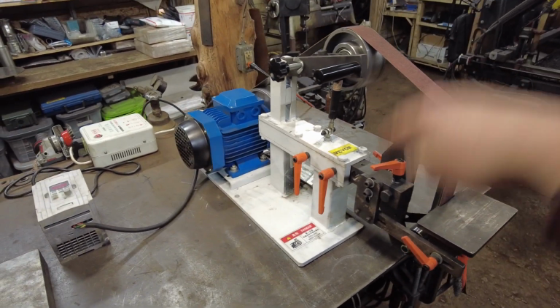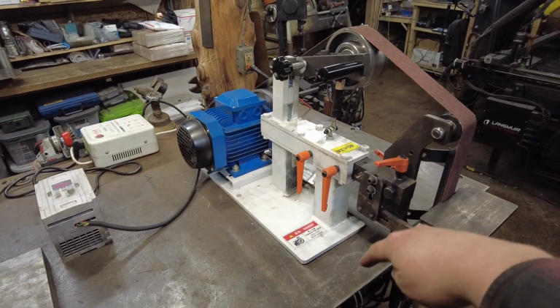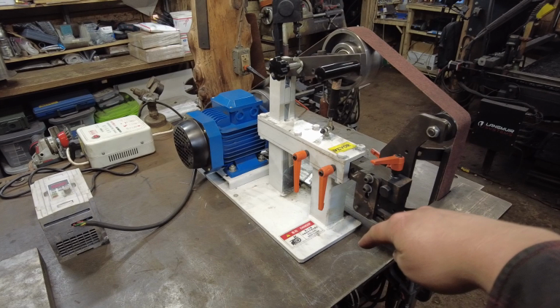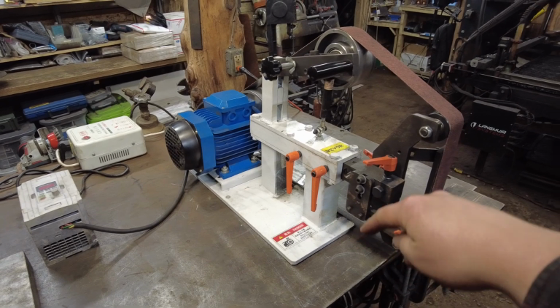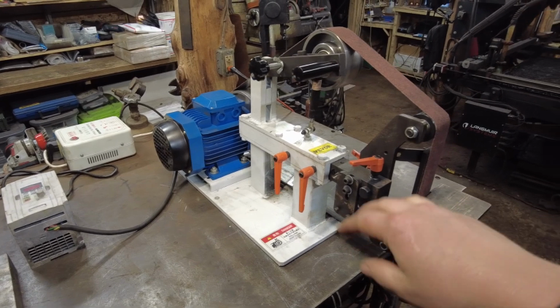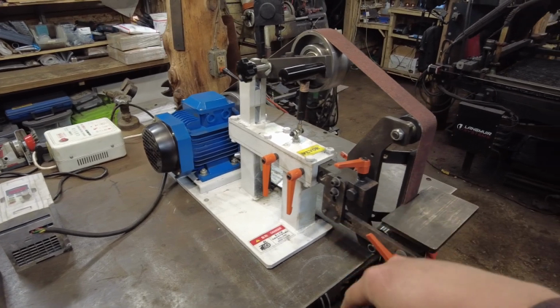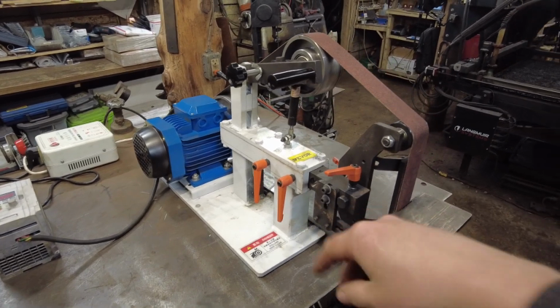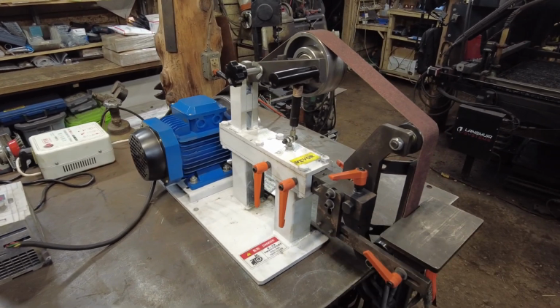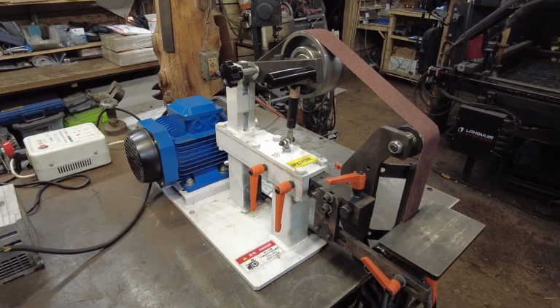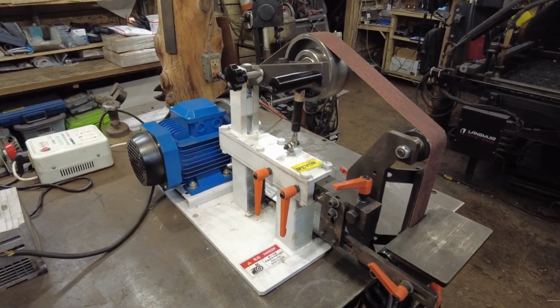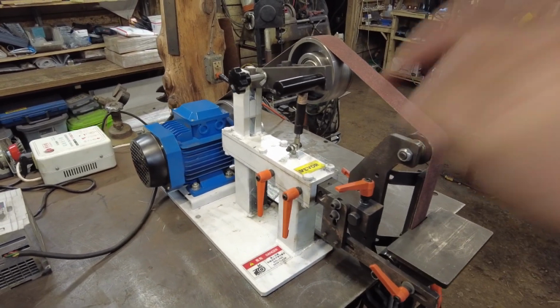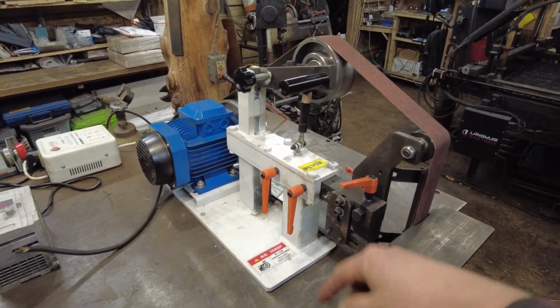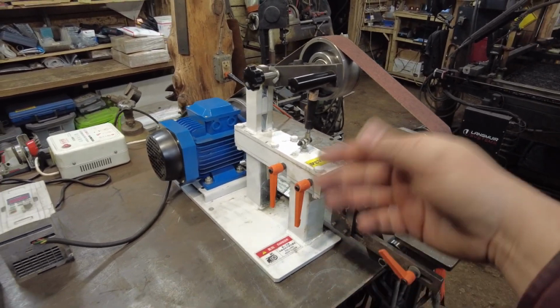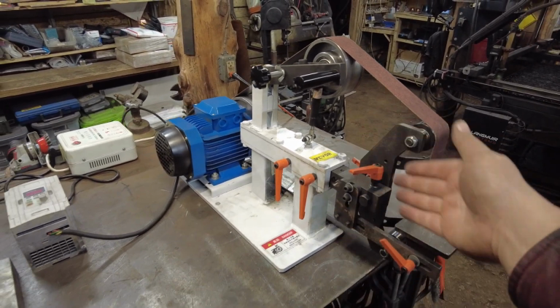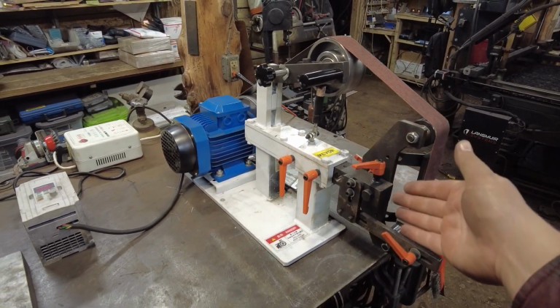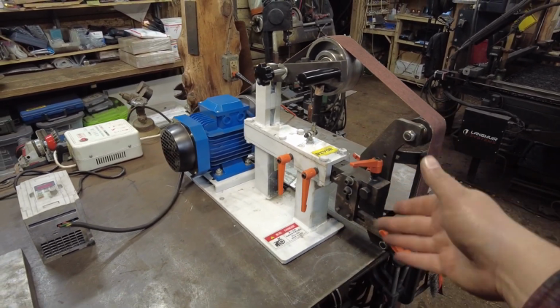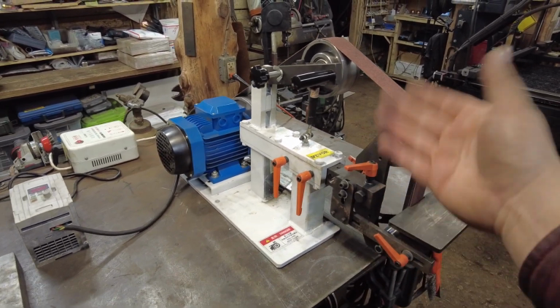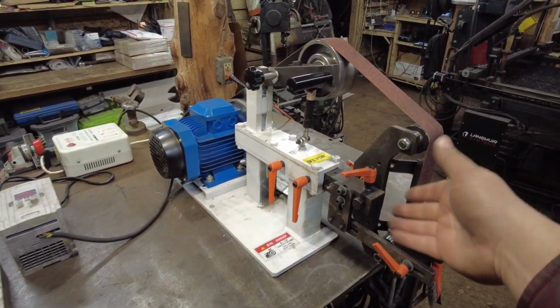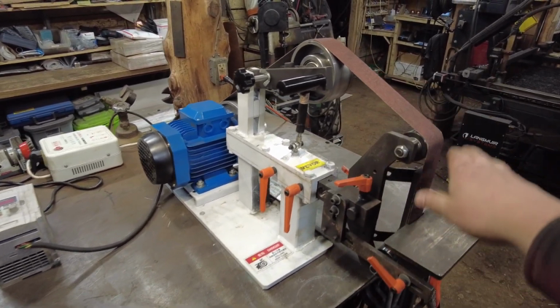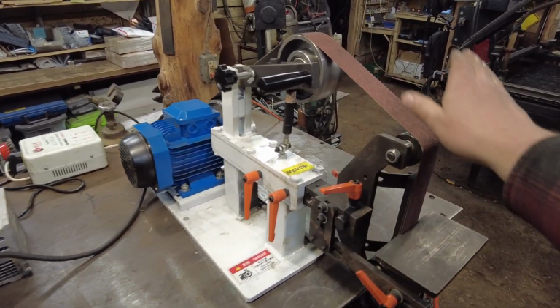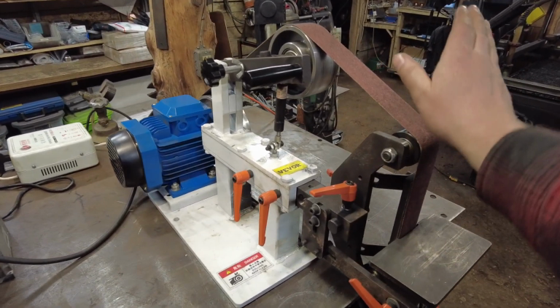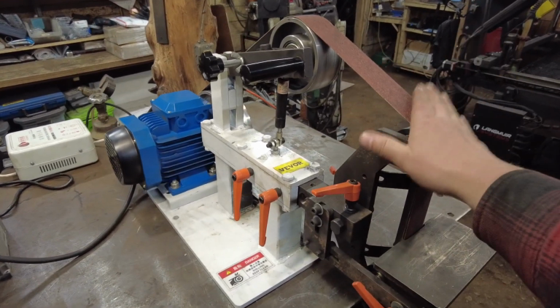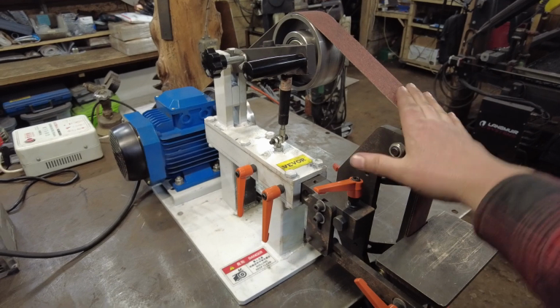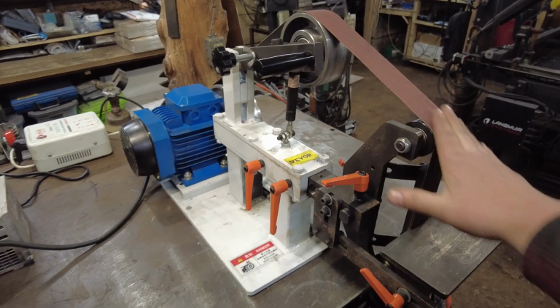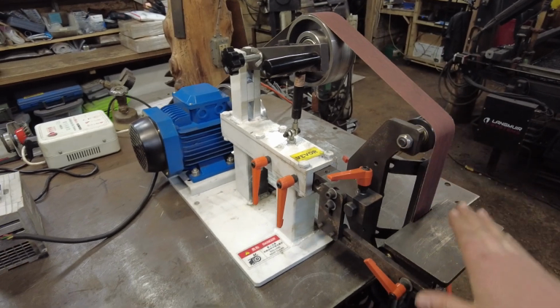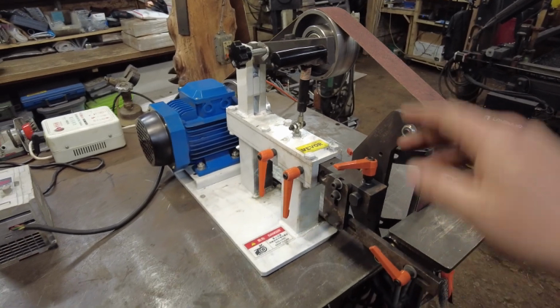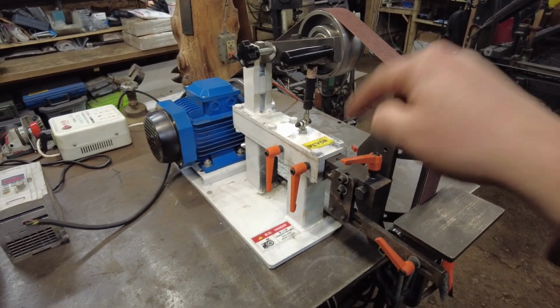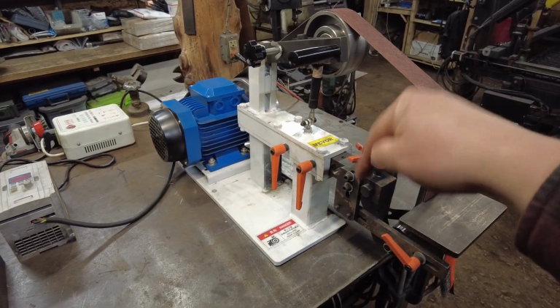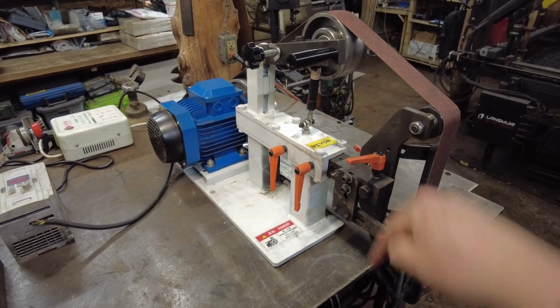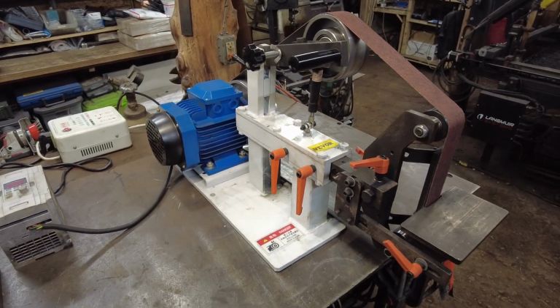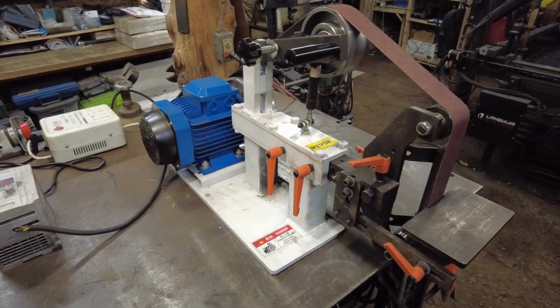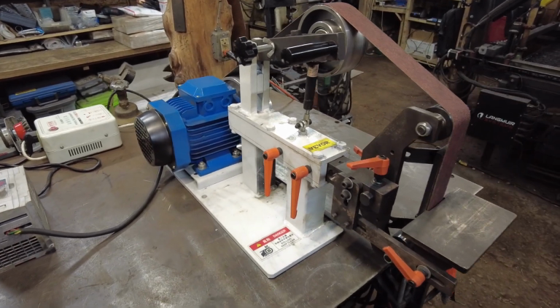There will be a link down in the description. If you want to go over and save a bit of money on this grinder, that'll be linked up down below.